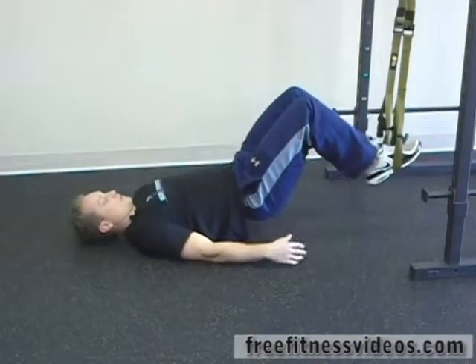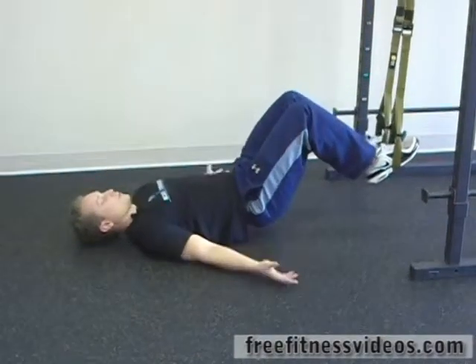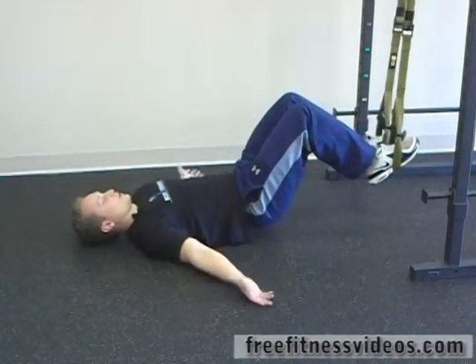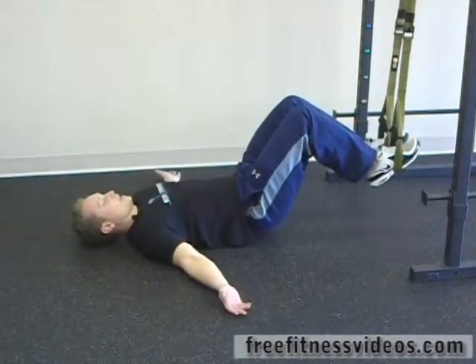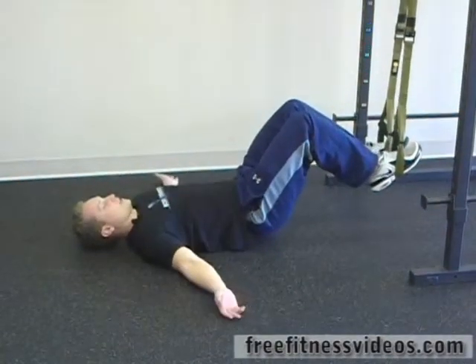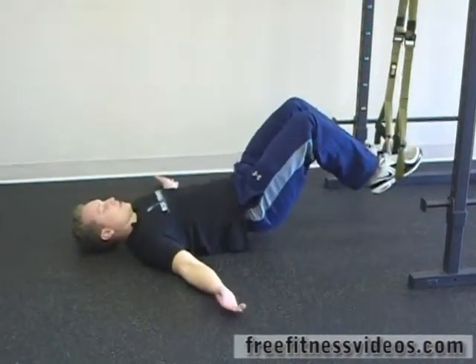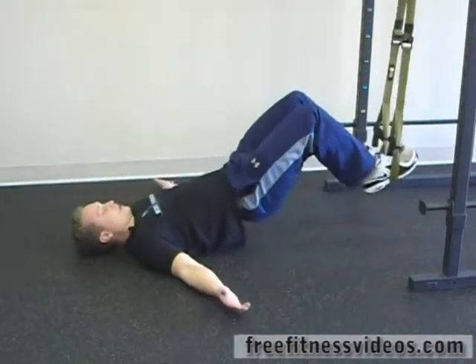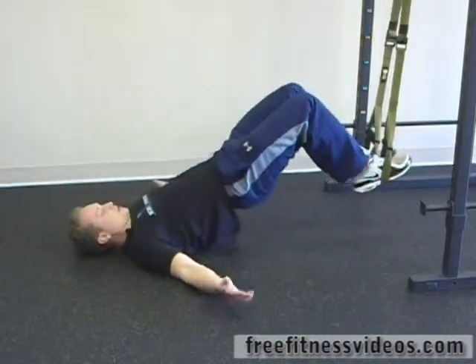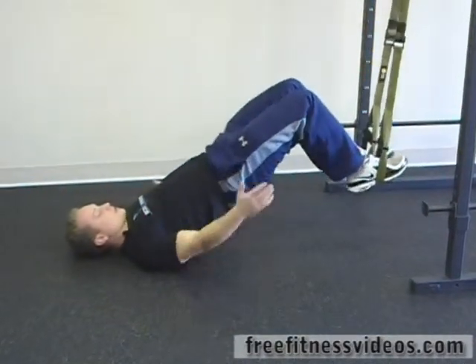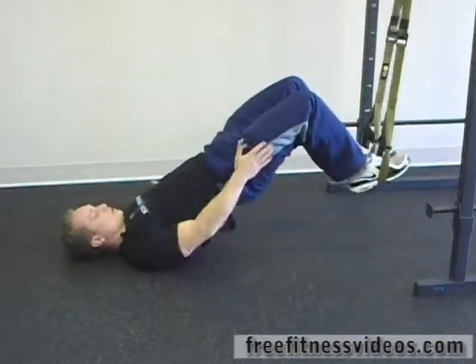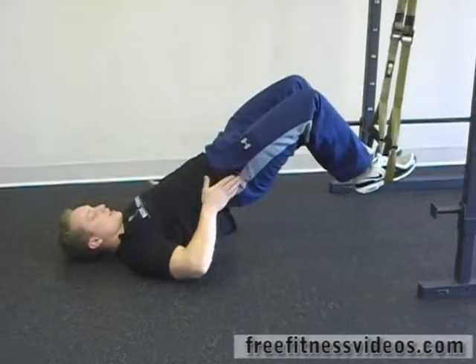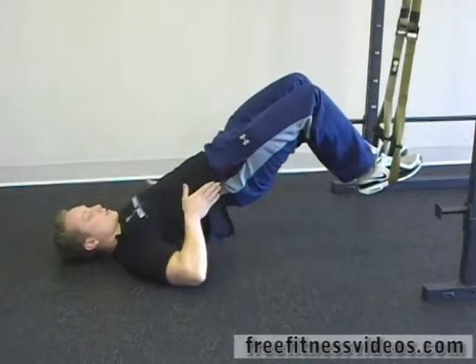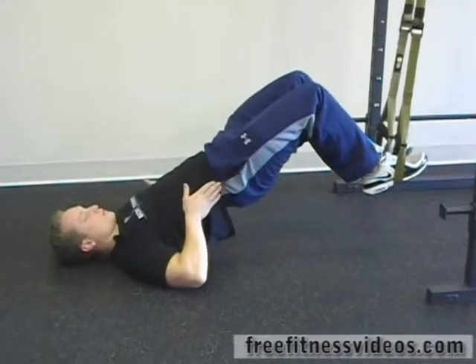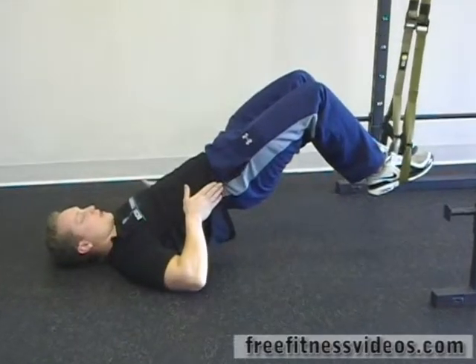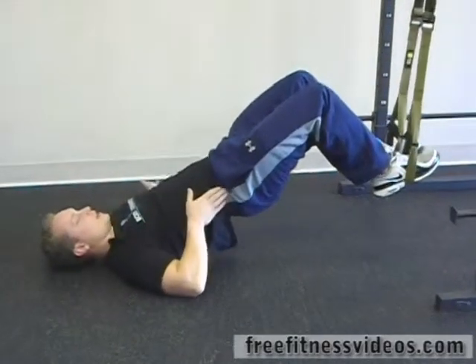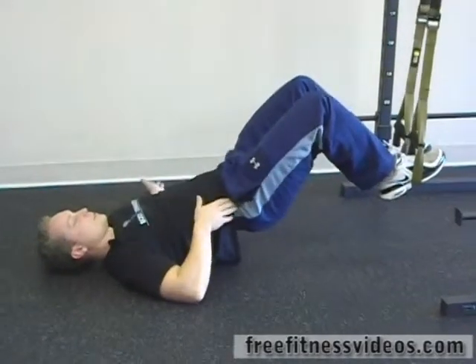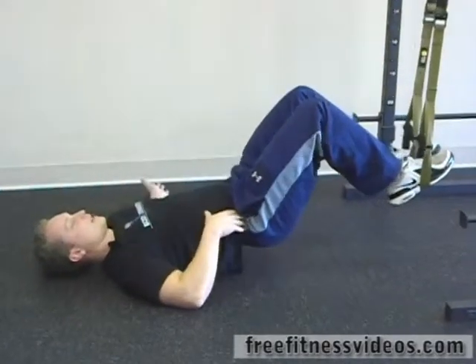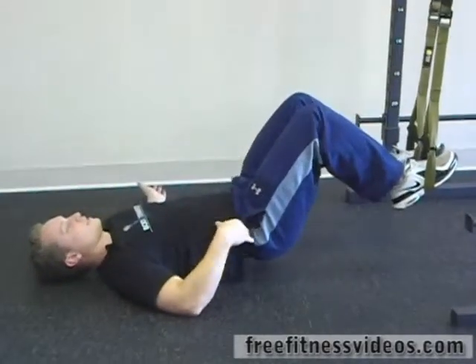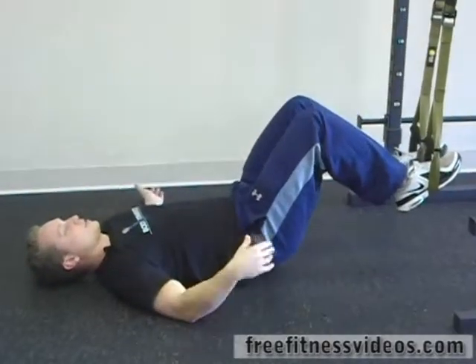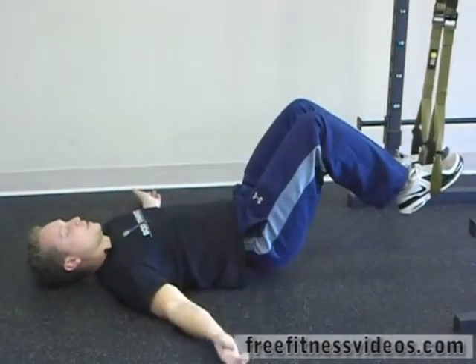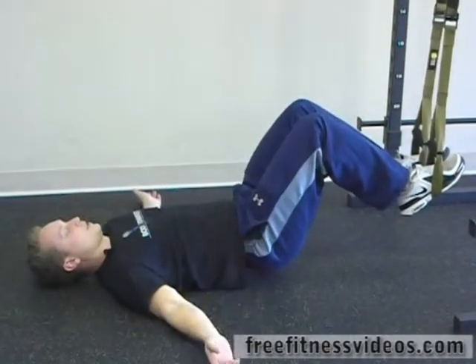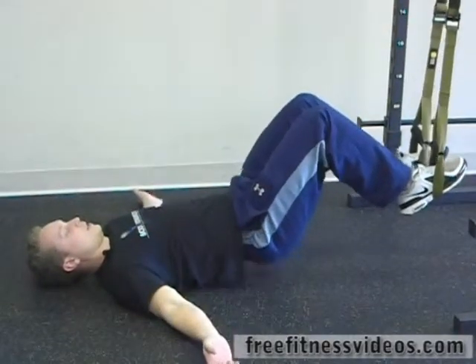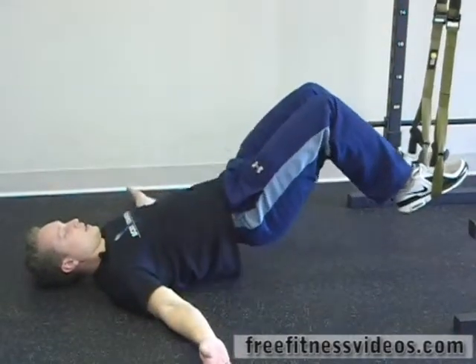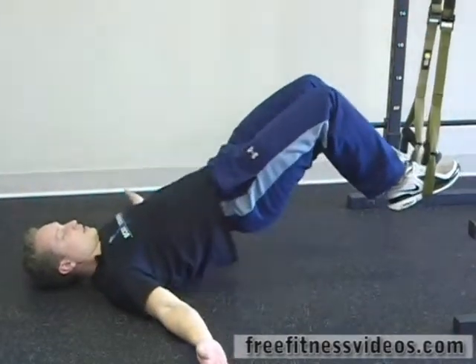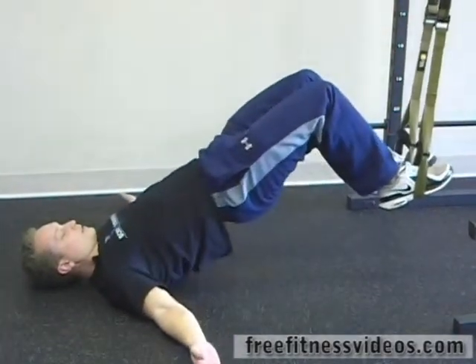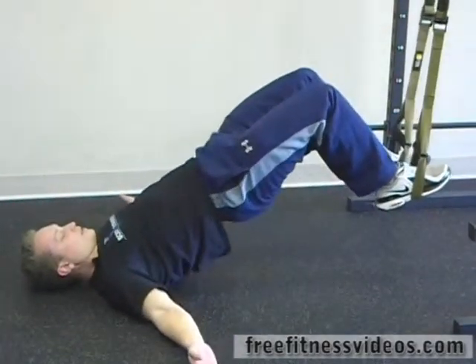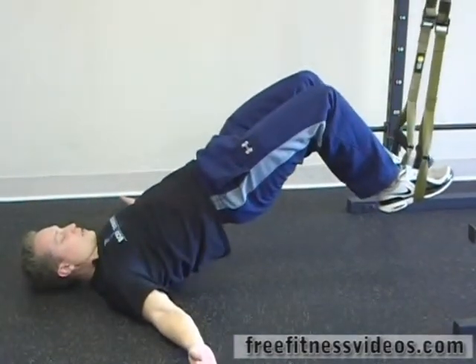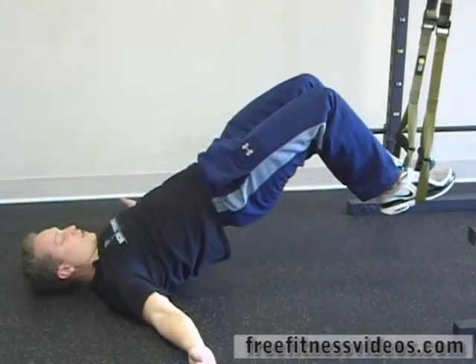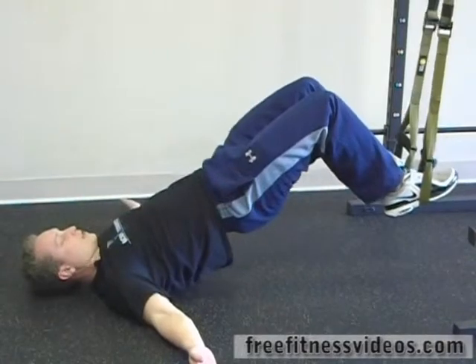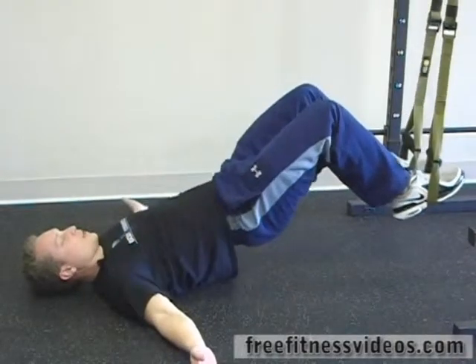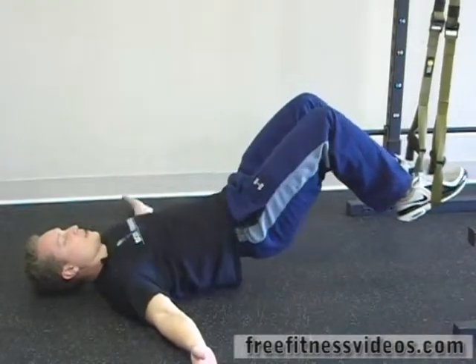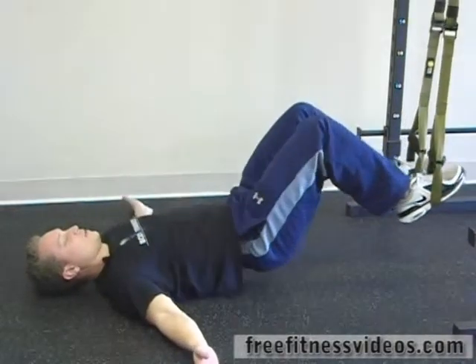Notice I'm raising my hips up so that my body comes into a full line between my knees and my shoulders, and then back down.